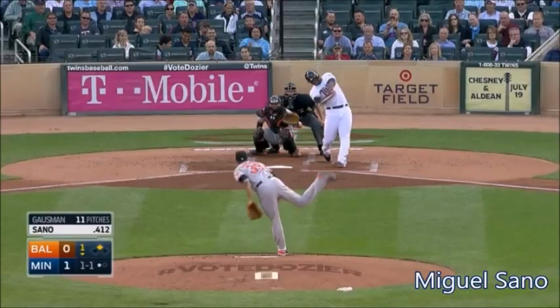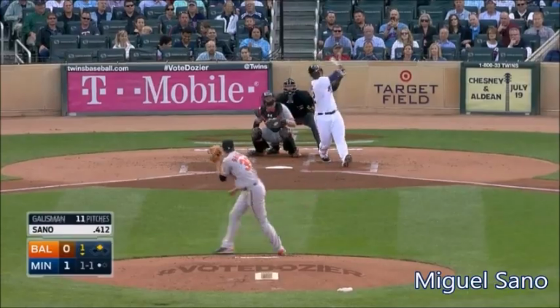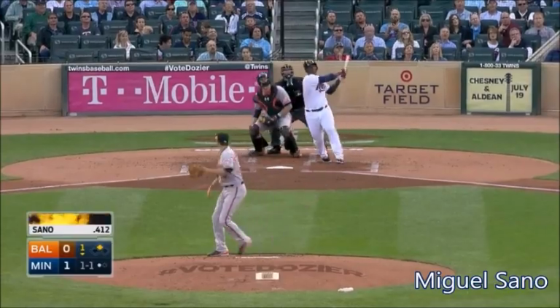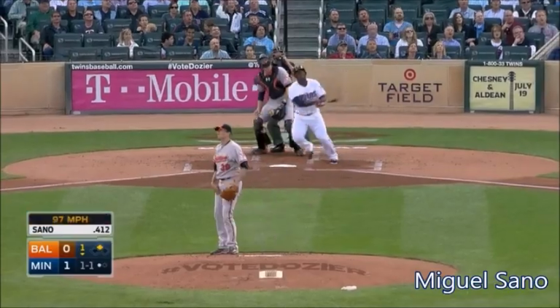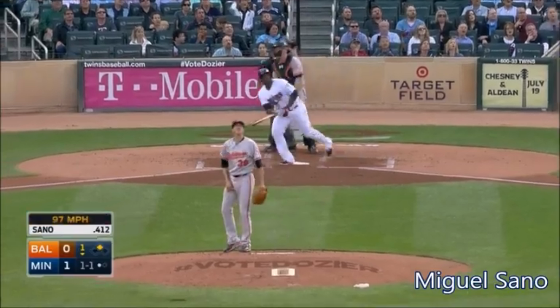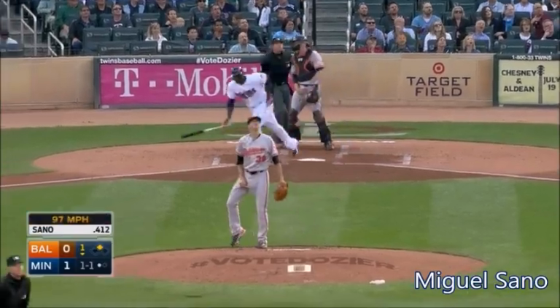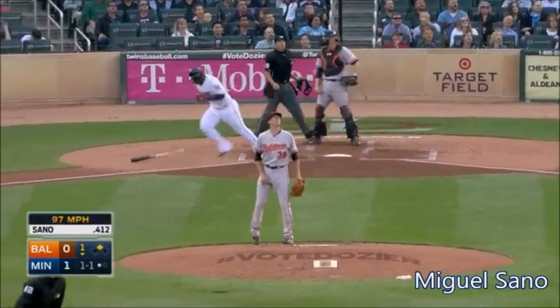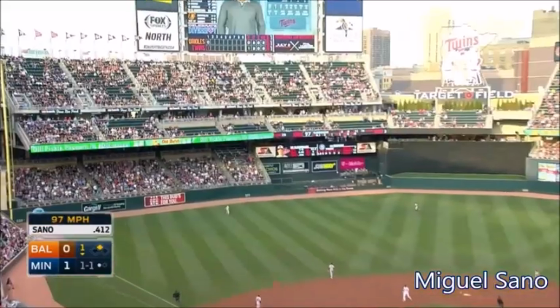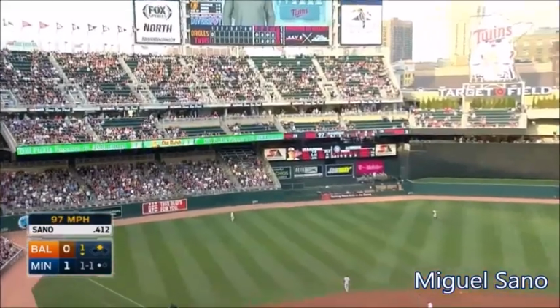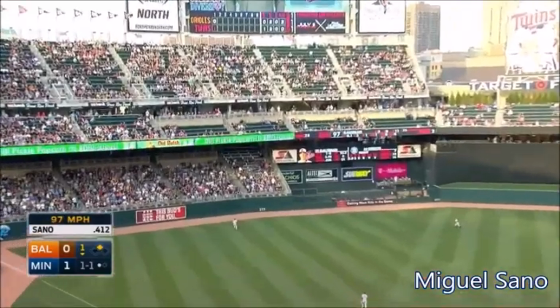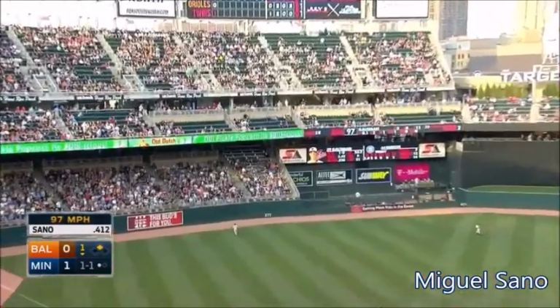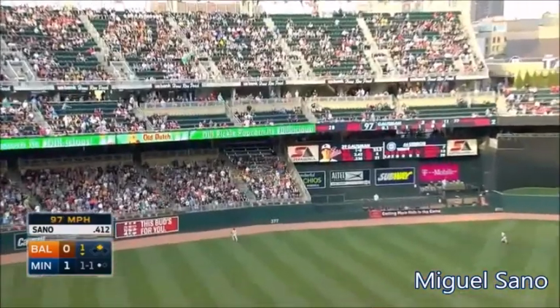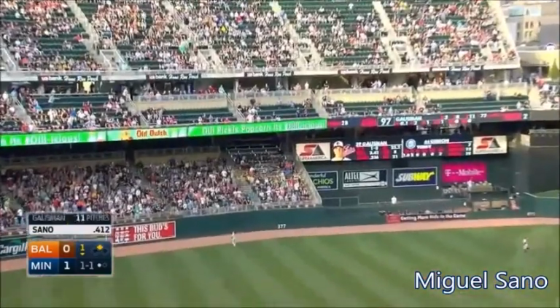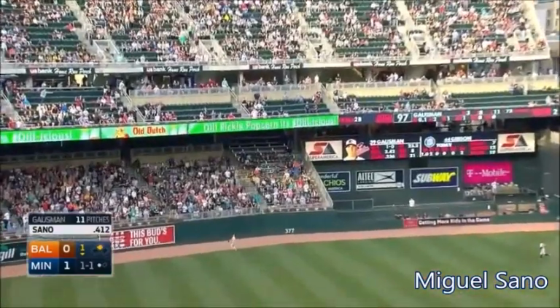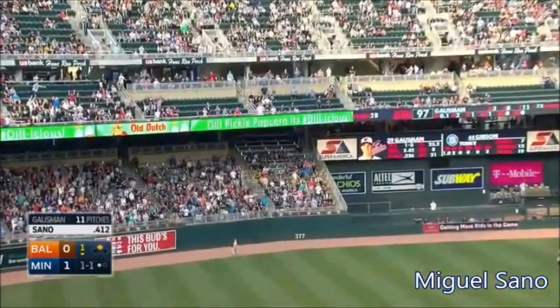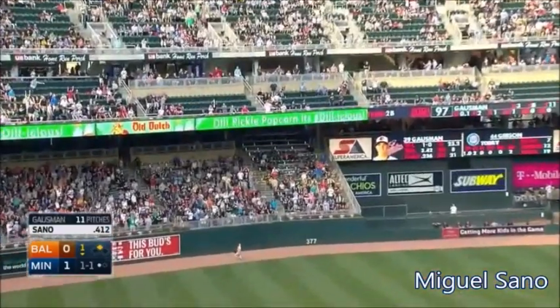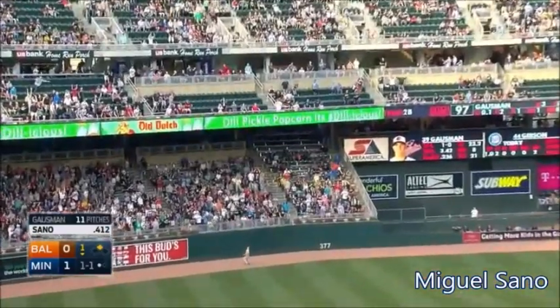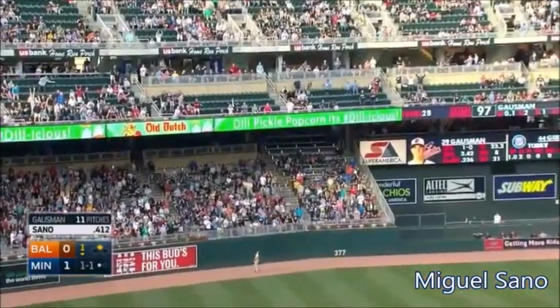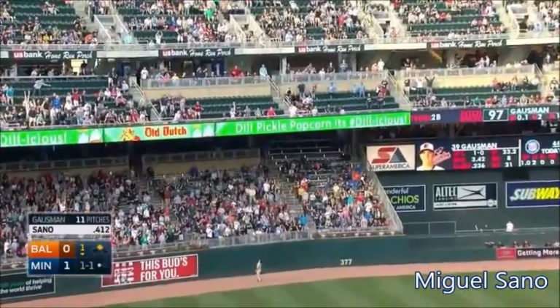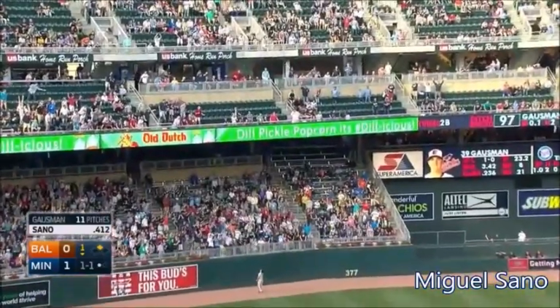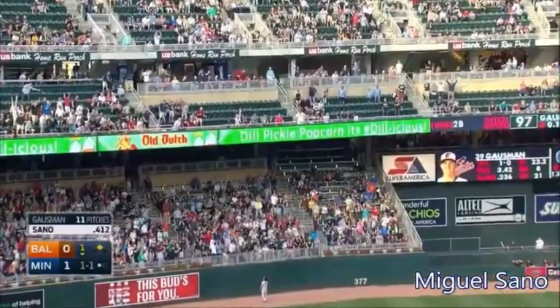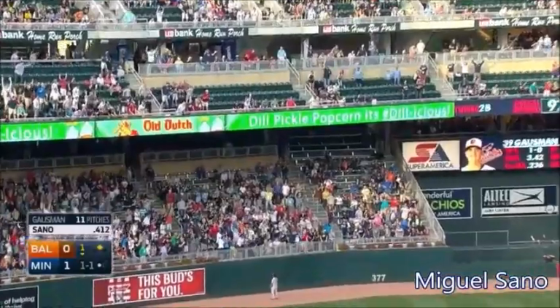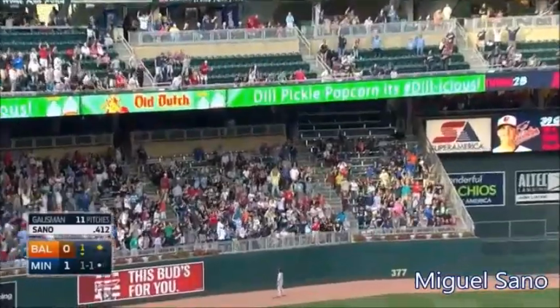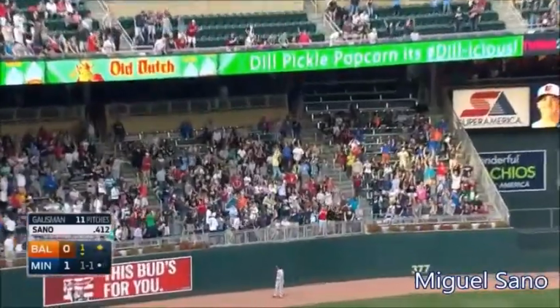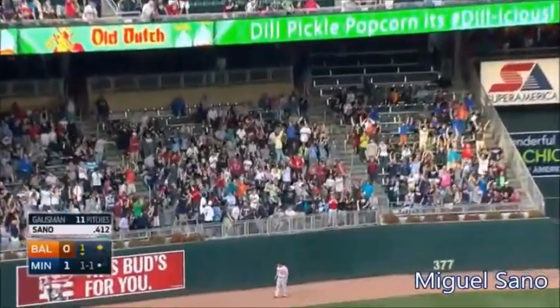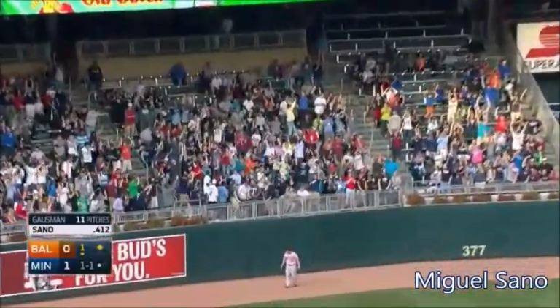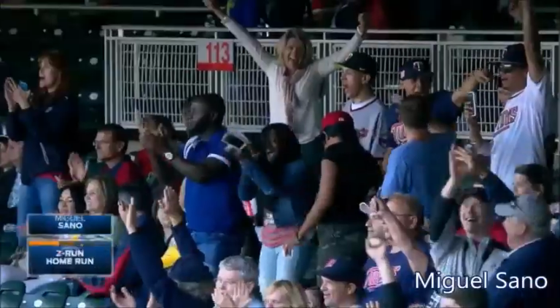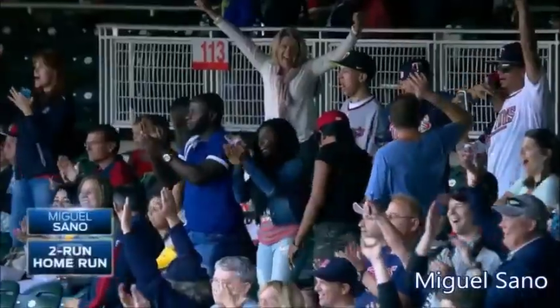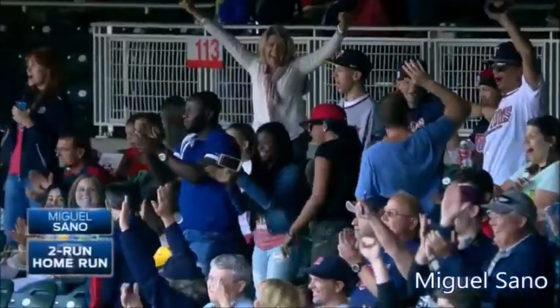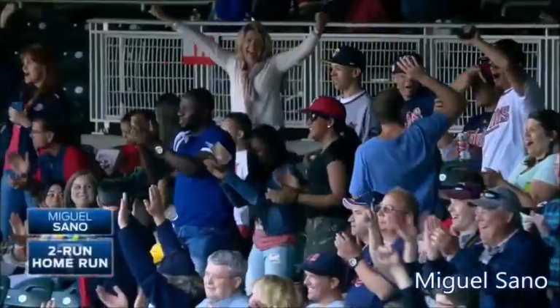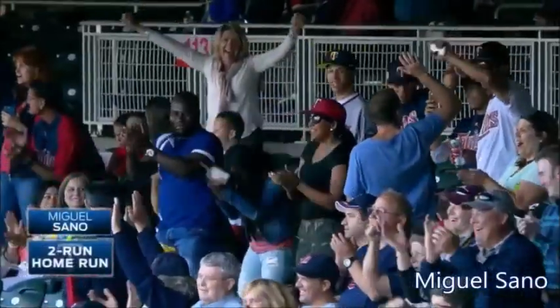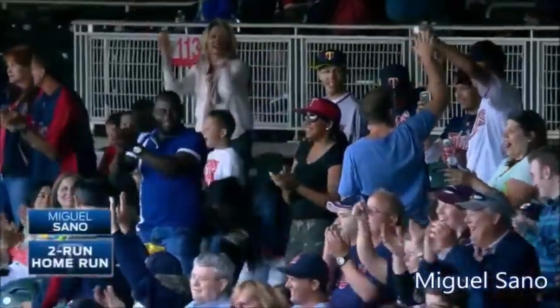A deep drive to left field. Way back and gone! His first major league home run.